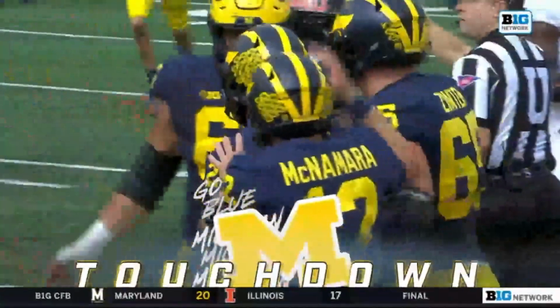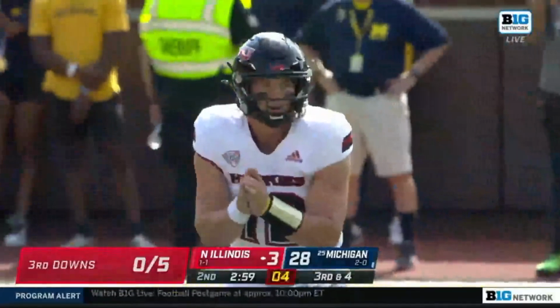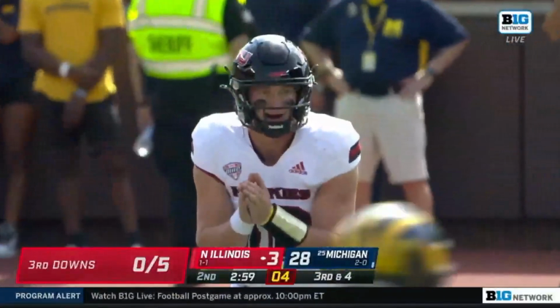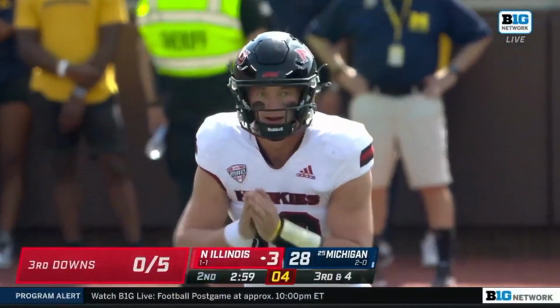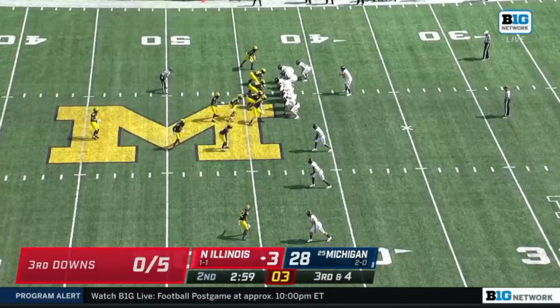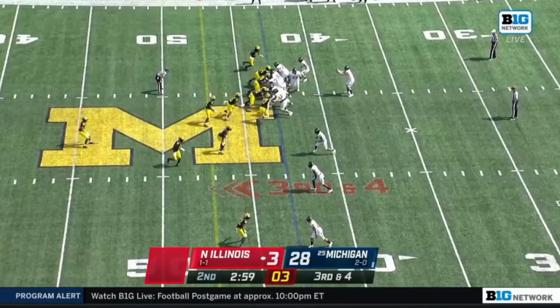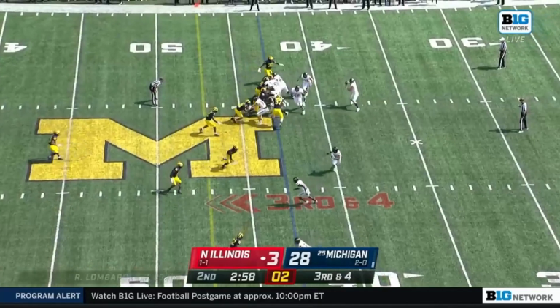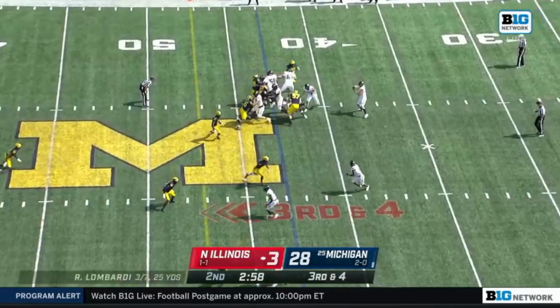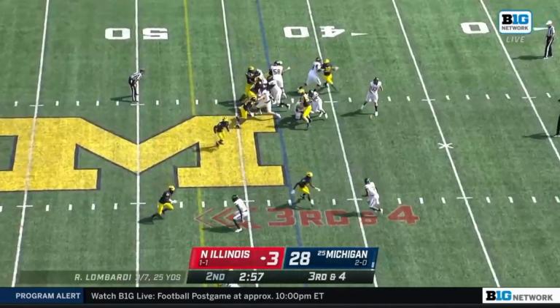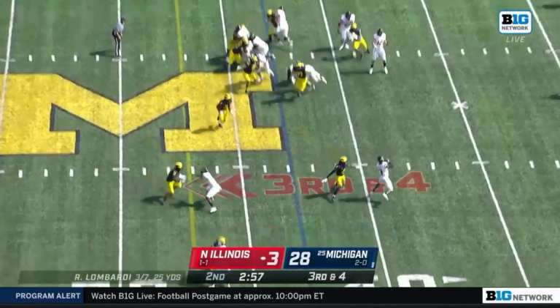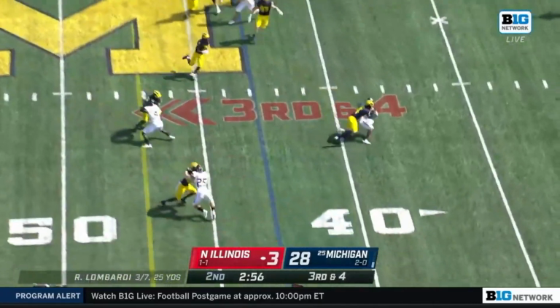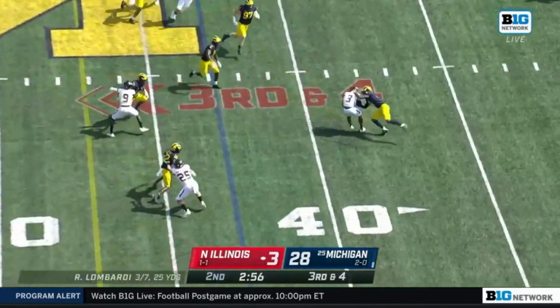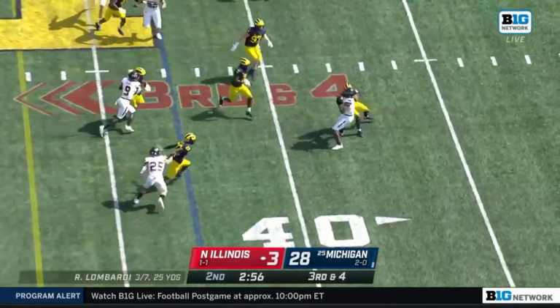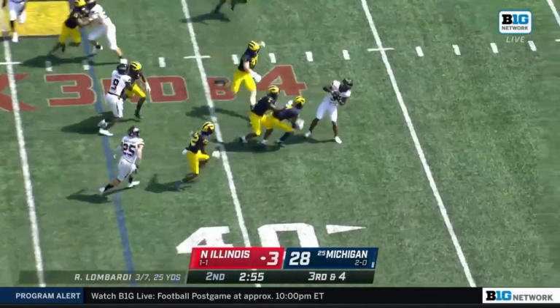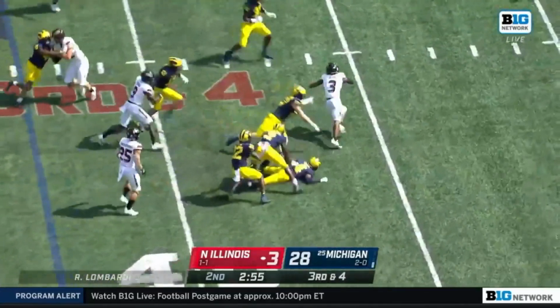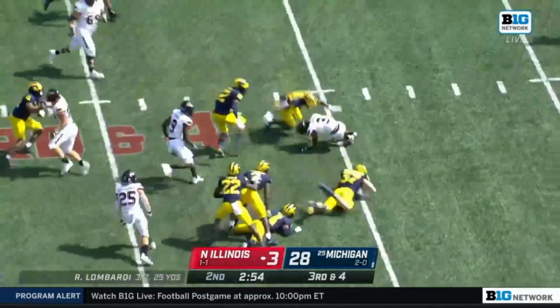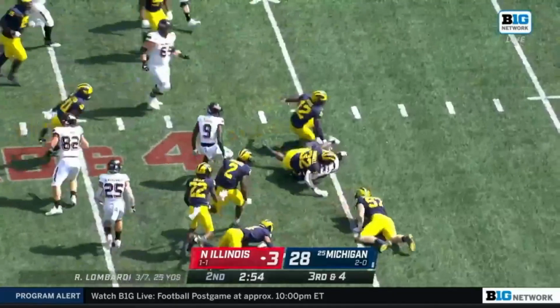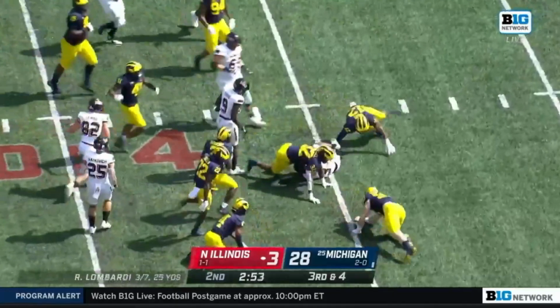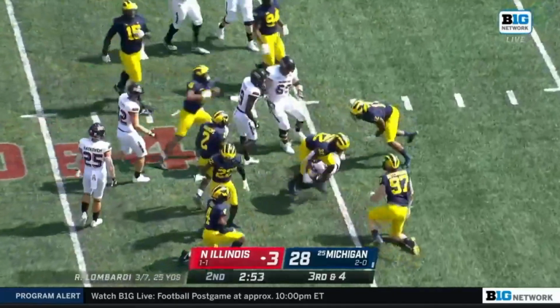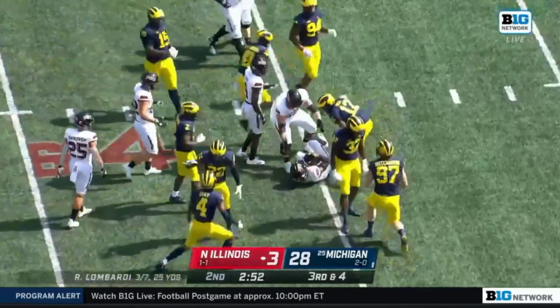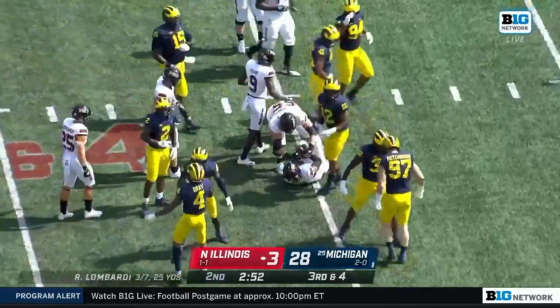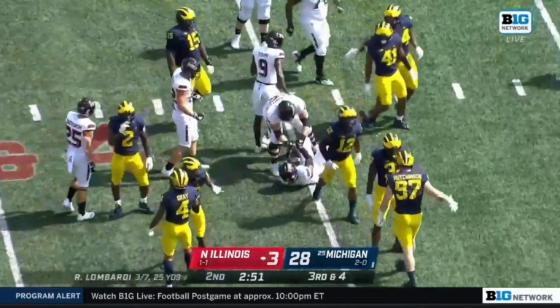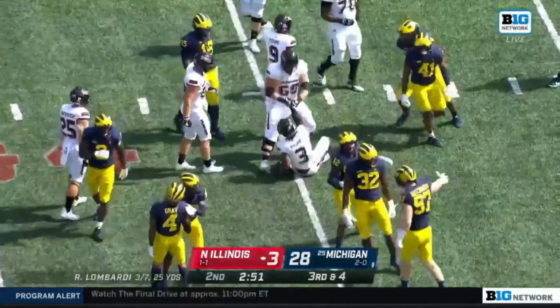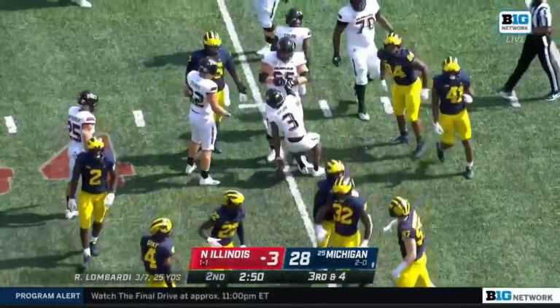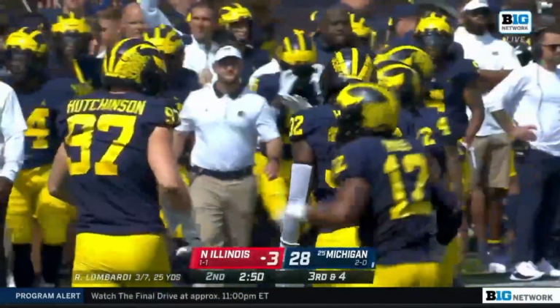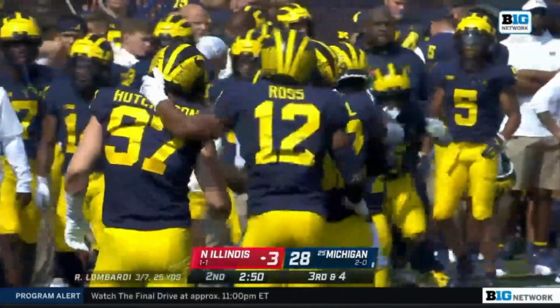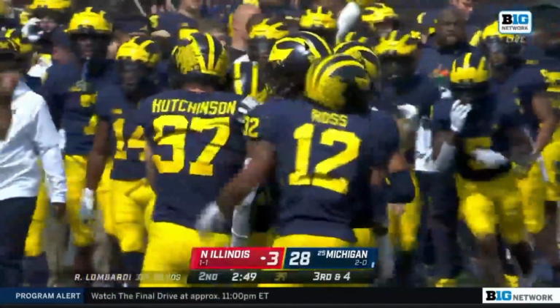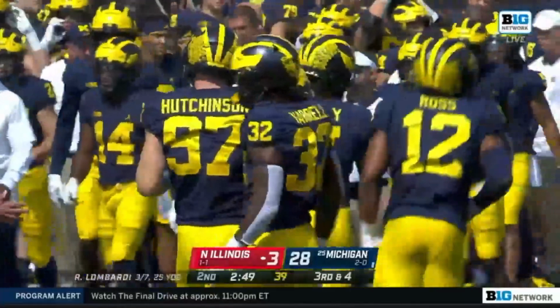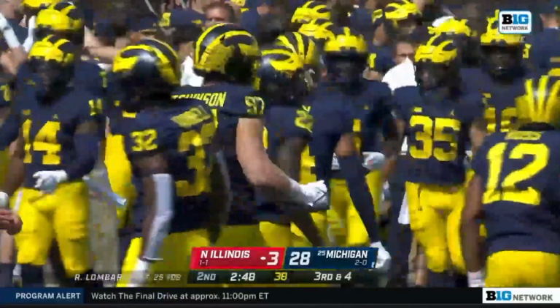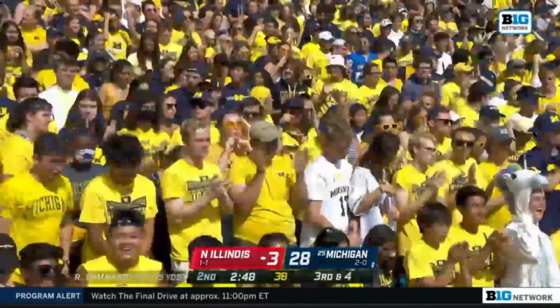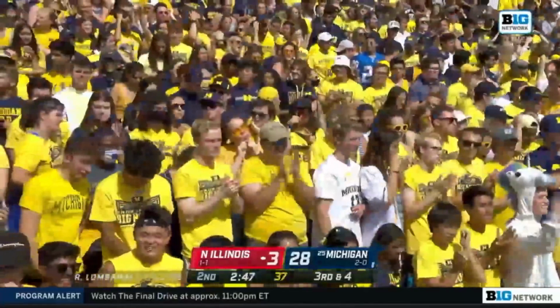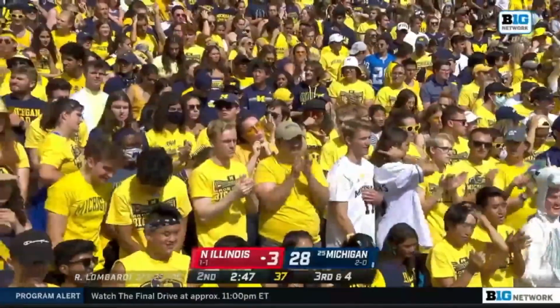Hassan Haskins — his second of the ball game. Third down and four, and Richie is wrapped up in the backfield. Vincent Gray the first to get there, and Northern Illinois is now 0-for-6 on third downs.